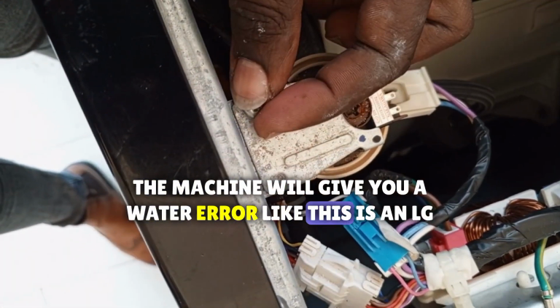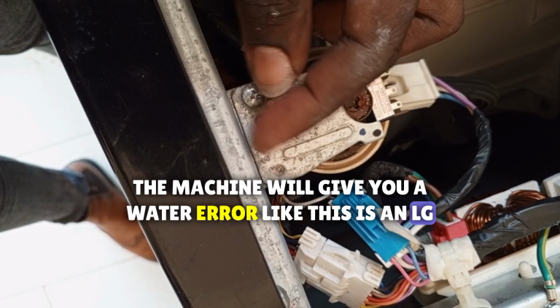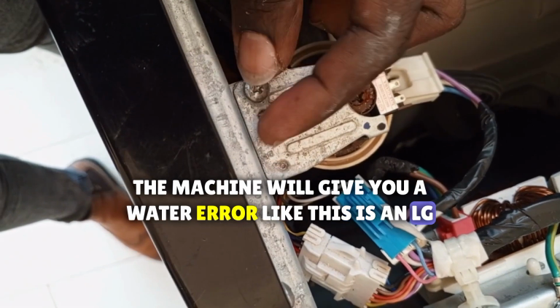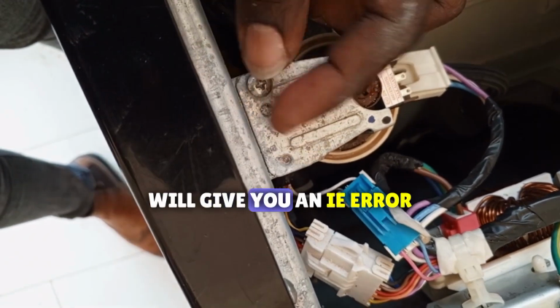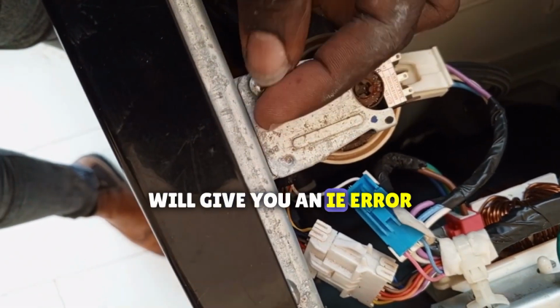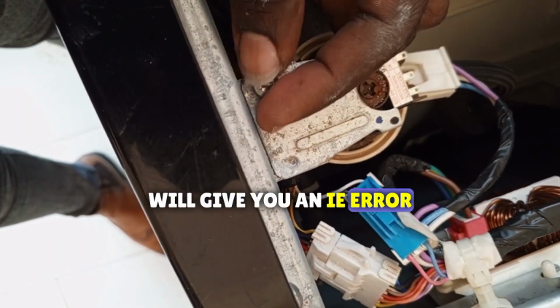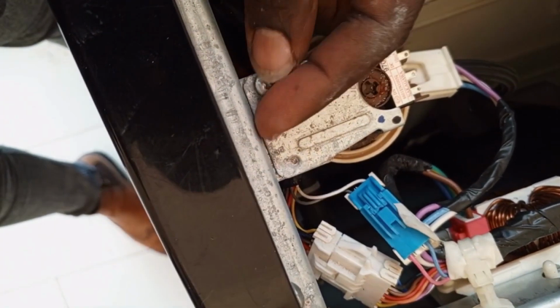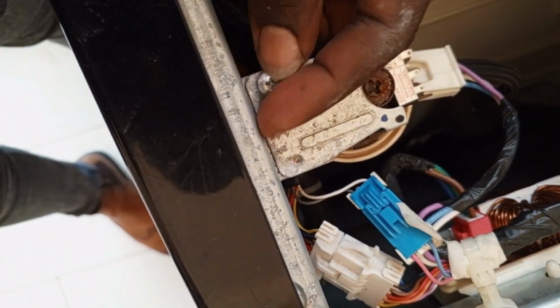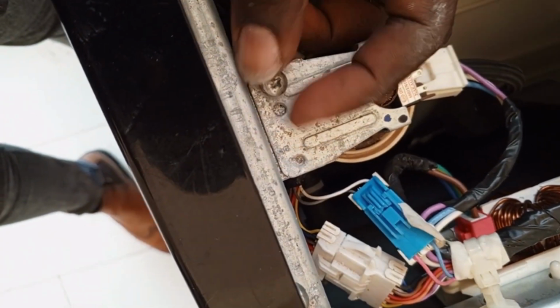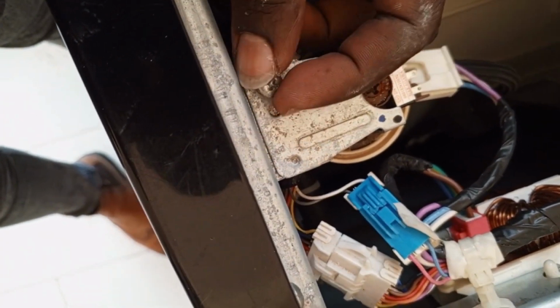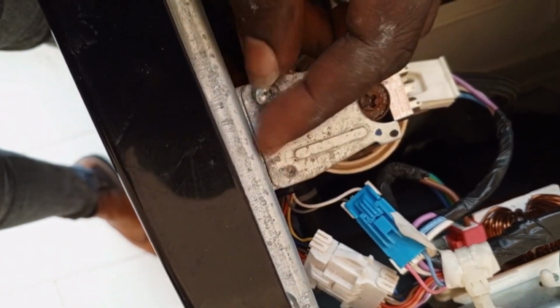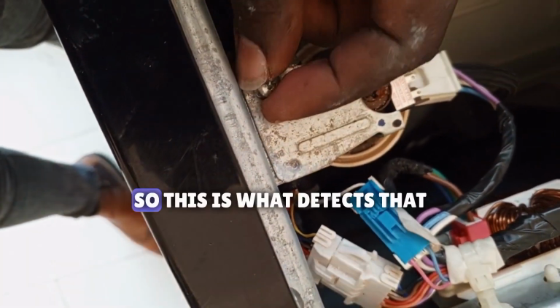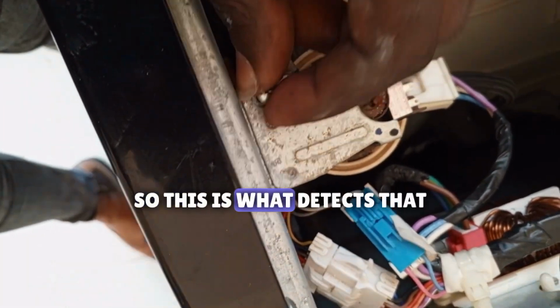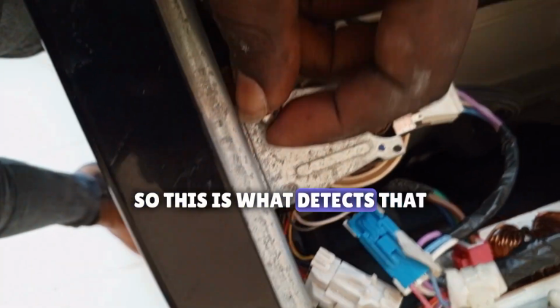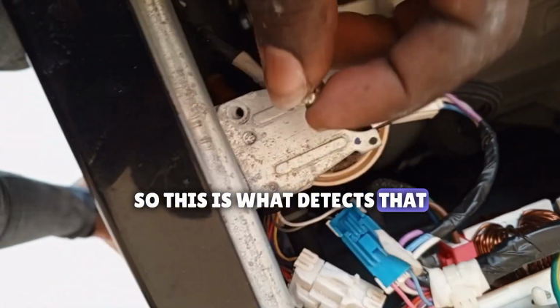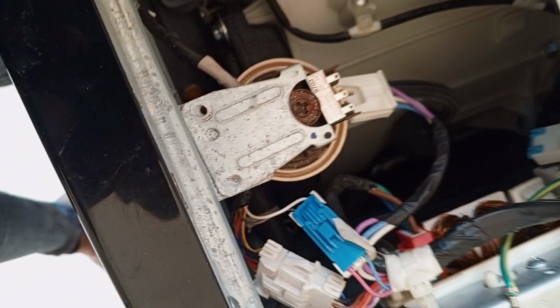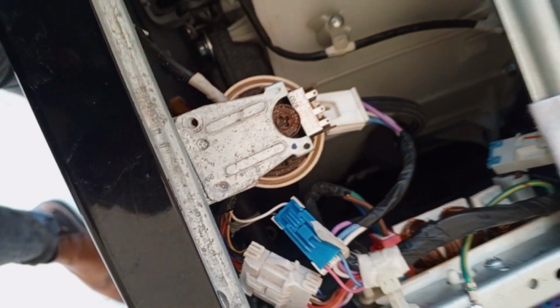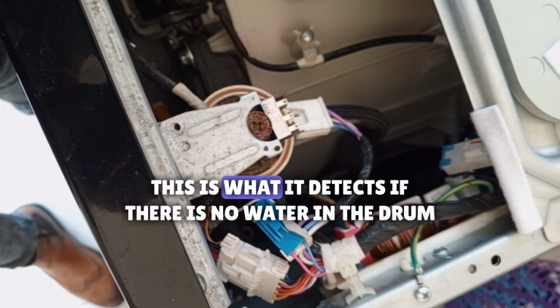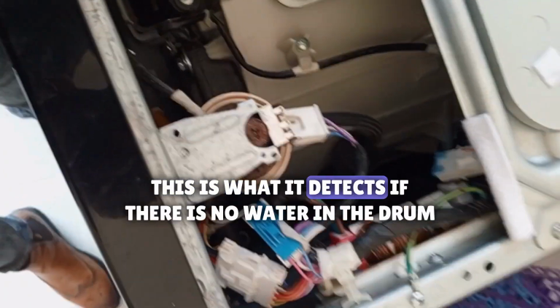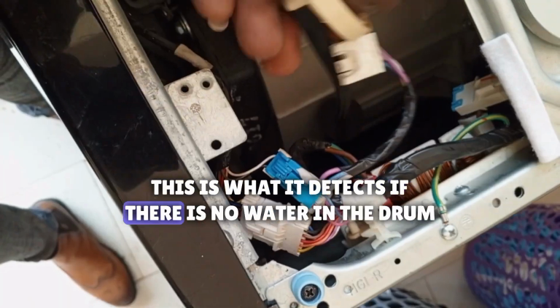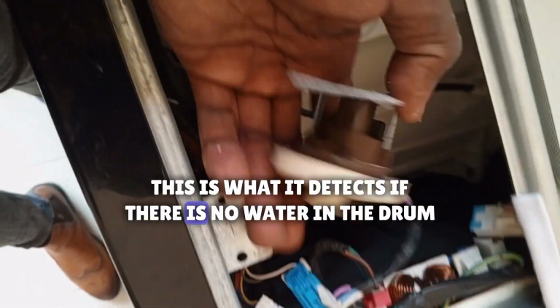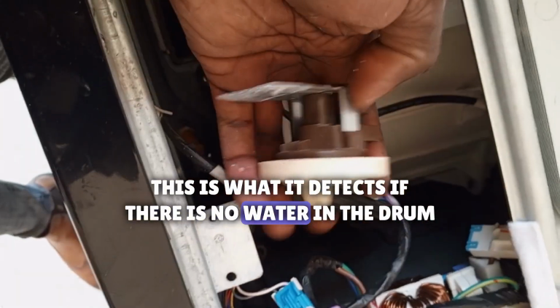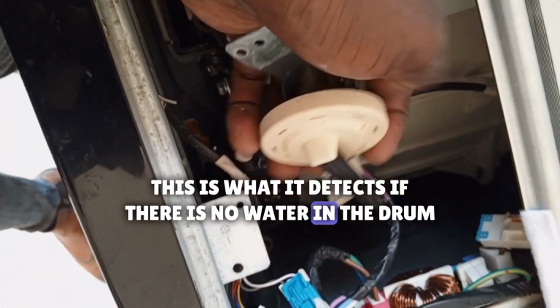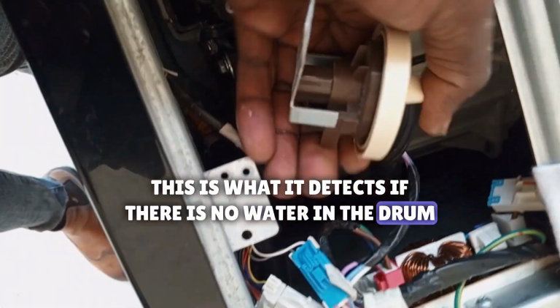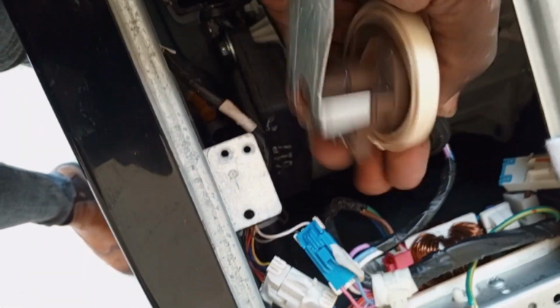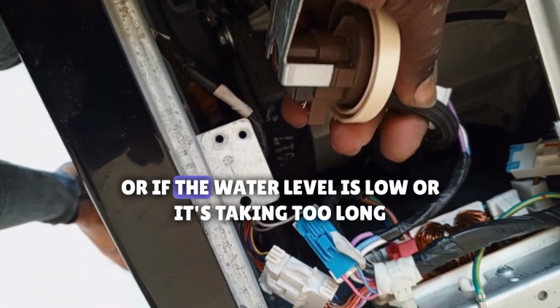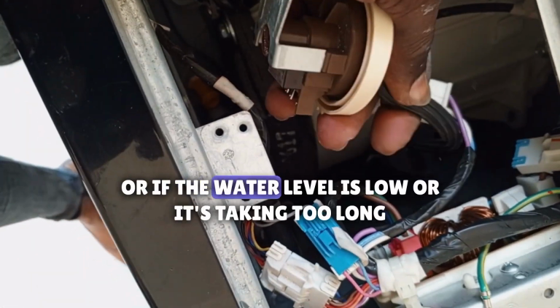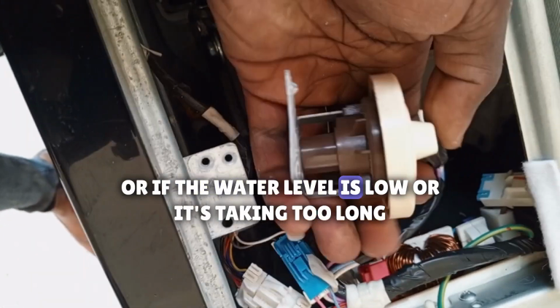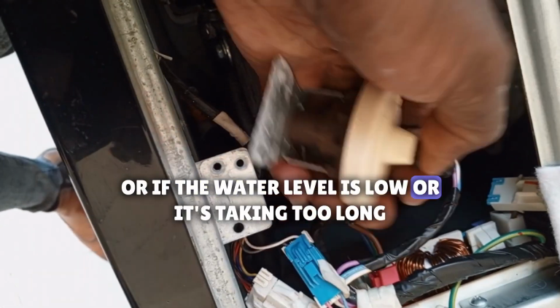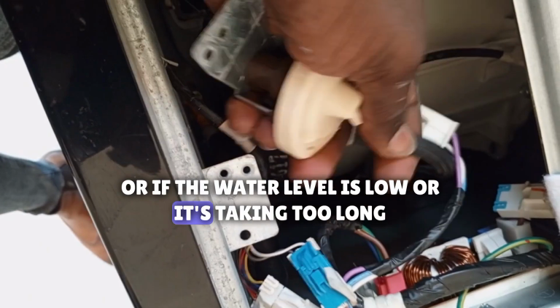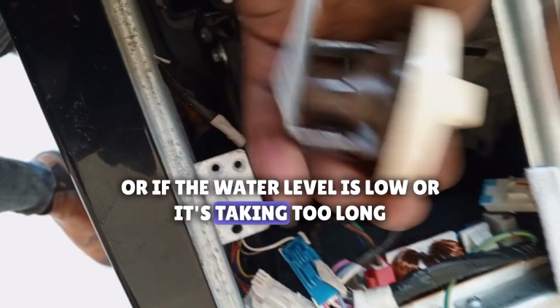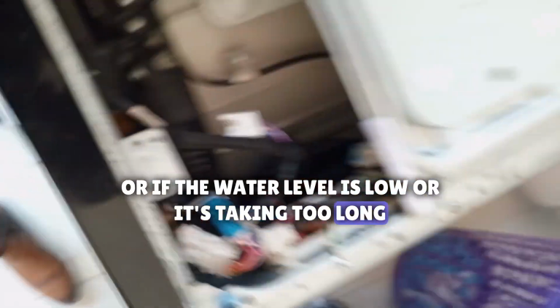Like this LG will give you an IE error. So this is what it detects — if there is no water in the drum, or if the water level is low, or it's taking too long.